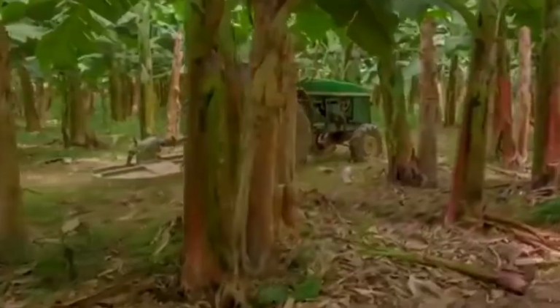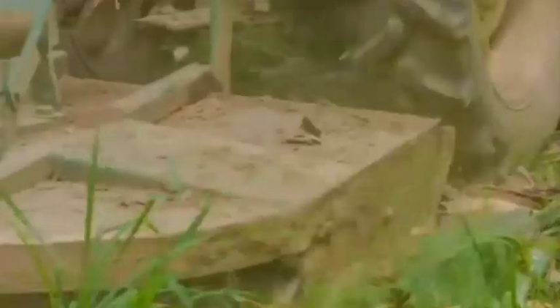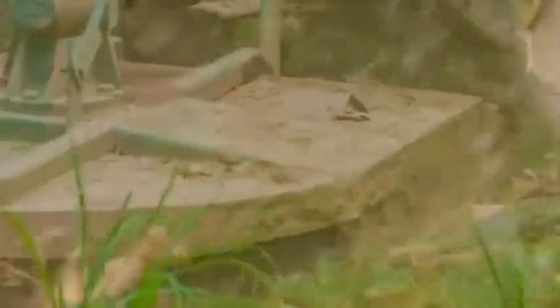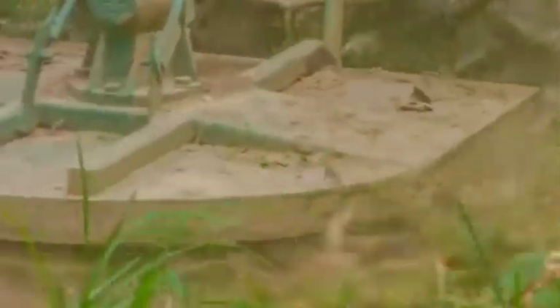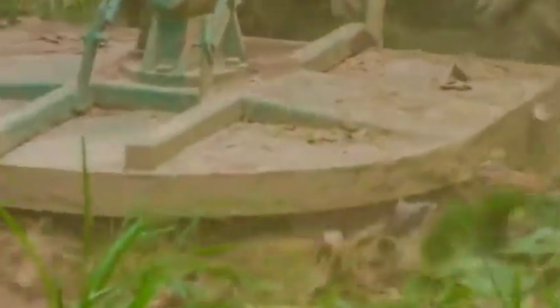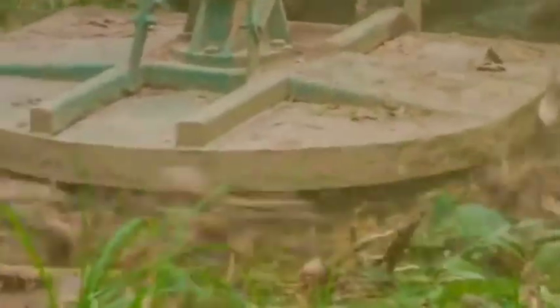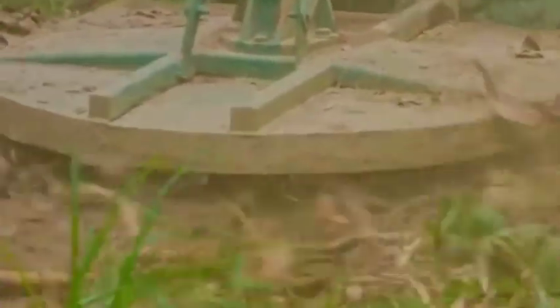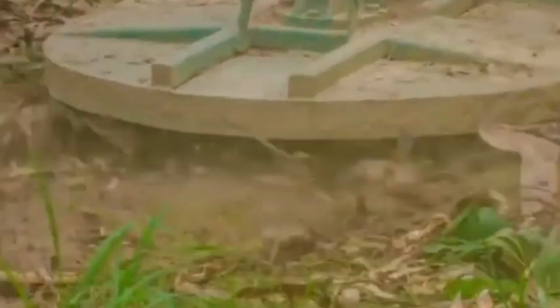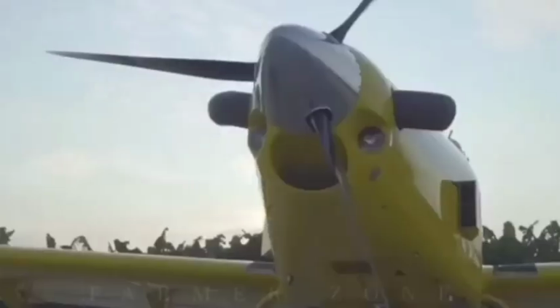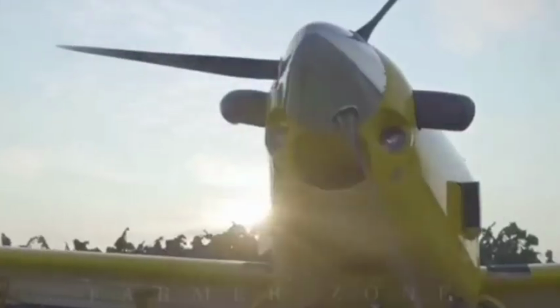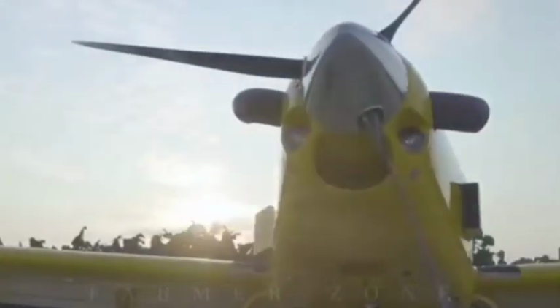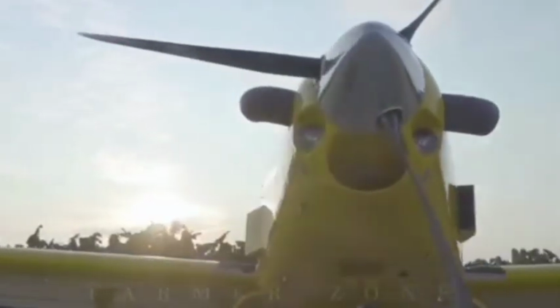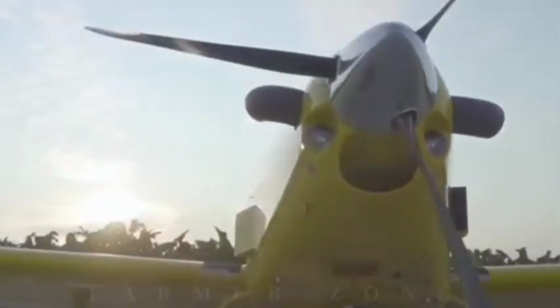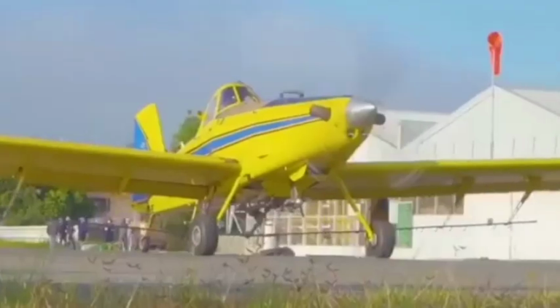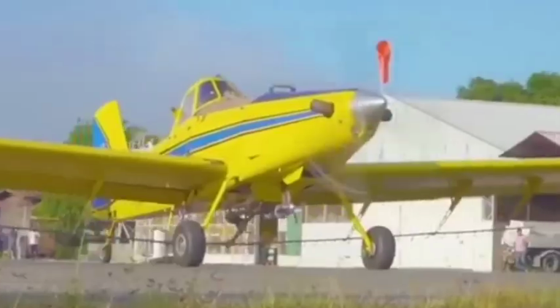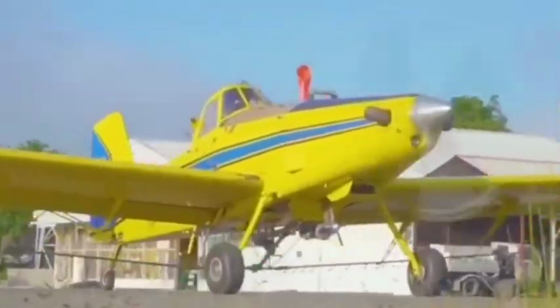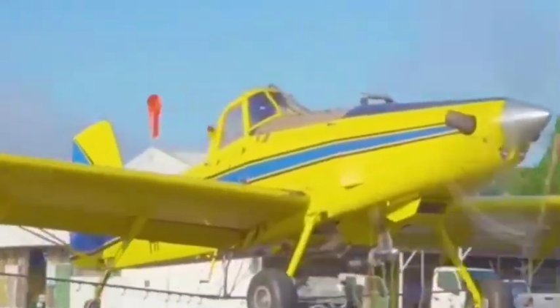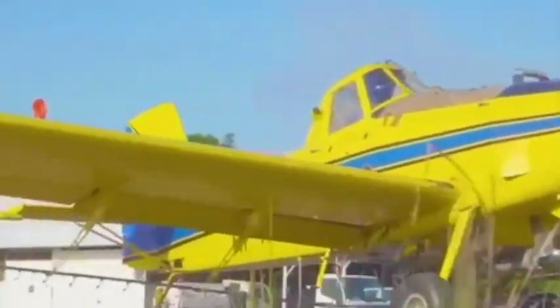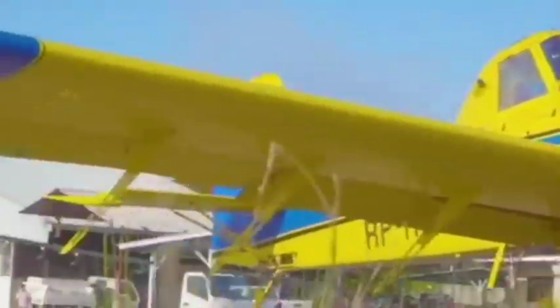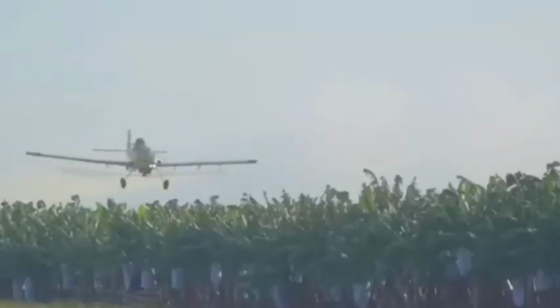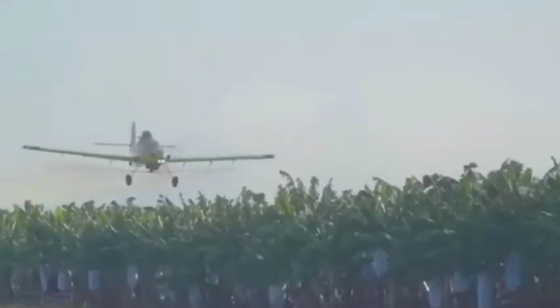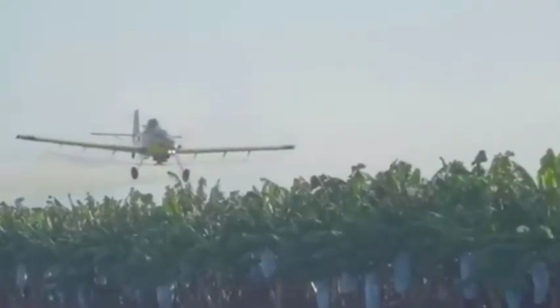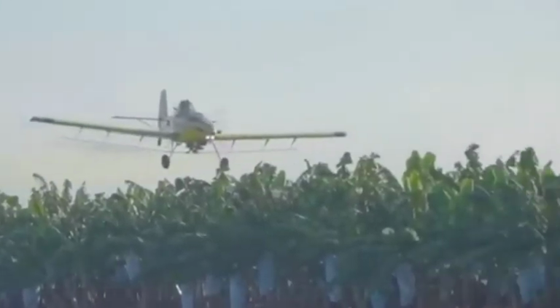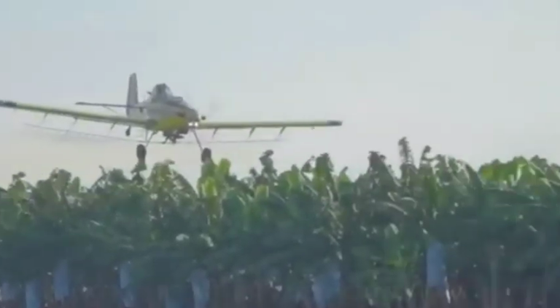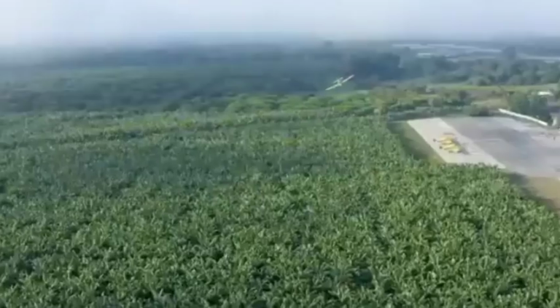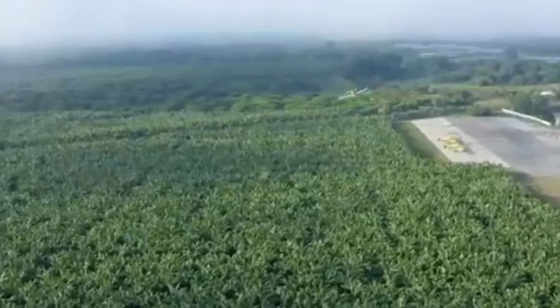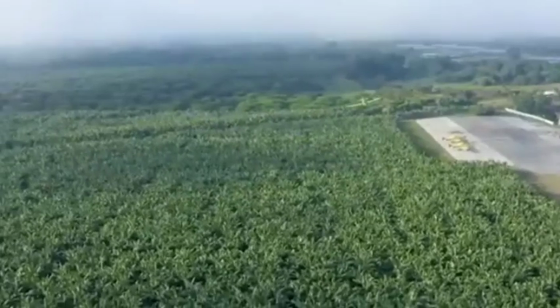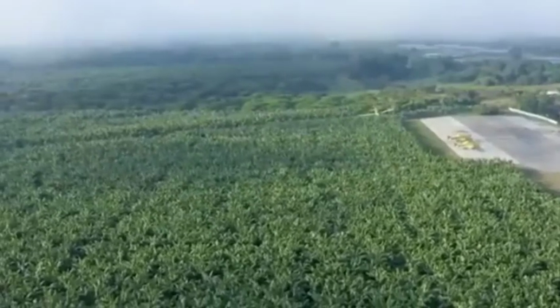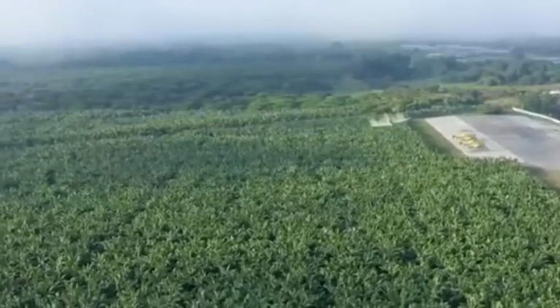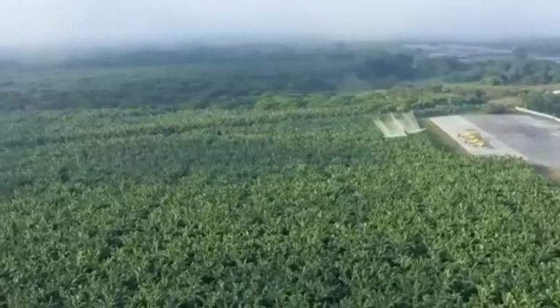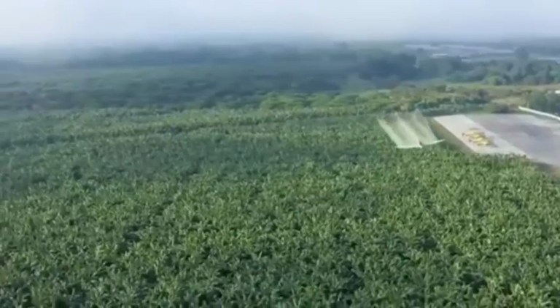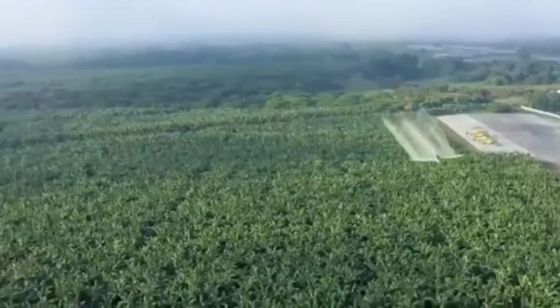Smart slicers: Once peeled, the bananas move to slicers that use precision cutting technology to create uniform, thin banana slices. These slicers can be adjusted for different chip thicknesses, depending on the product requirement.